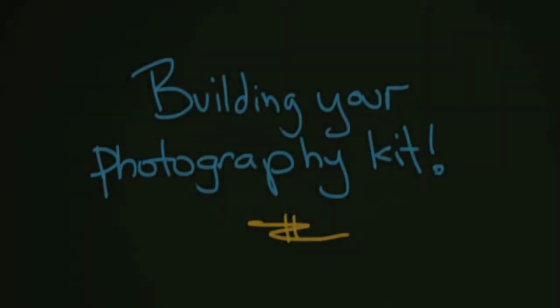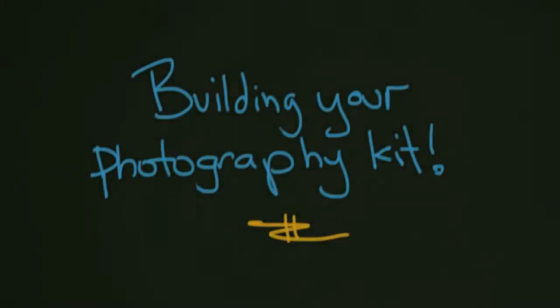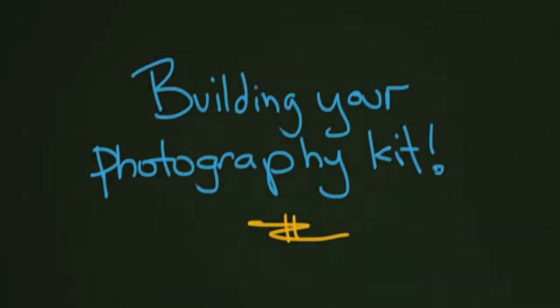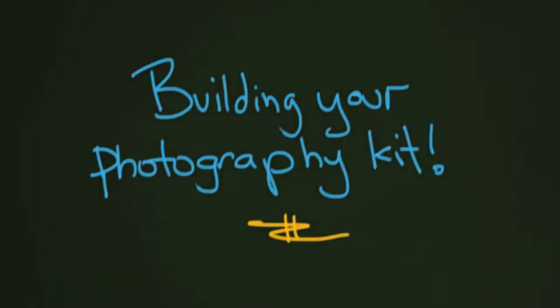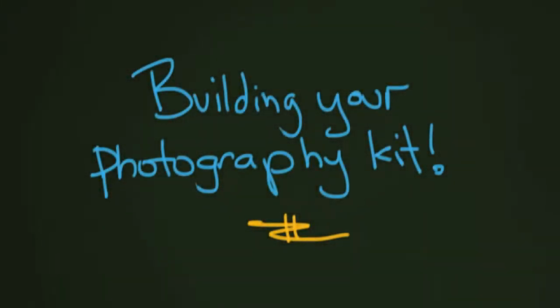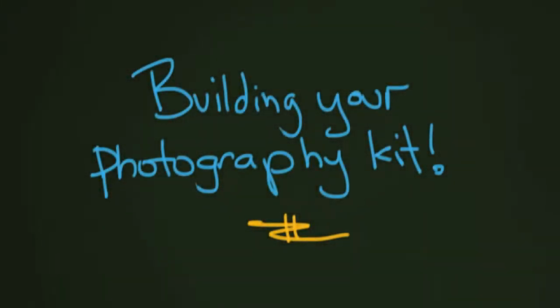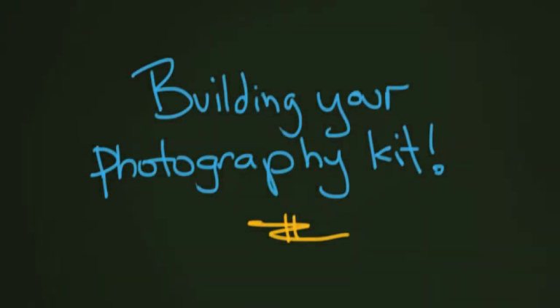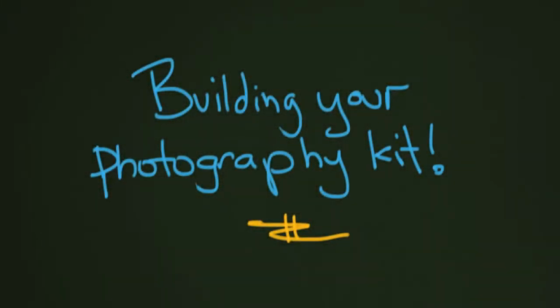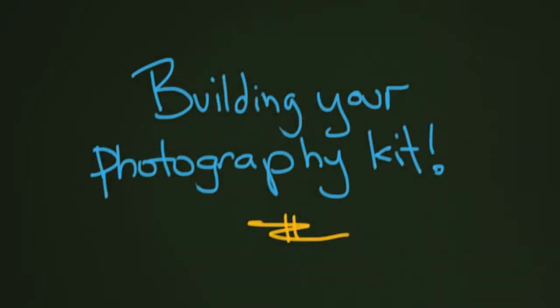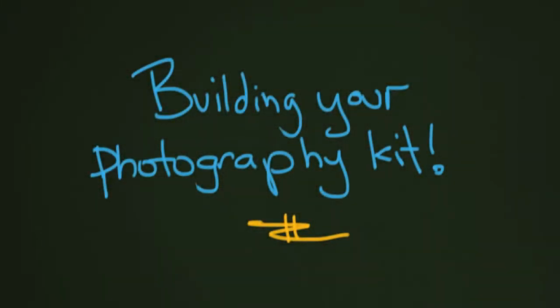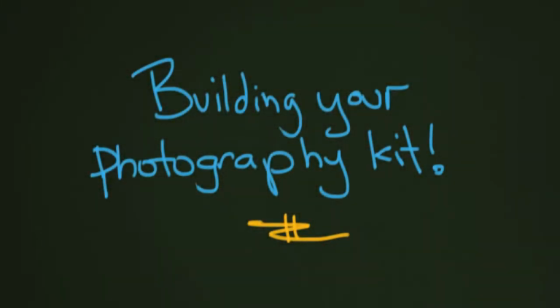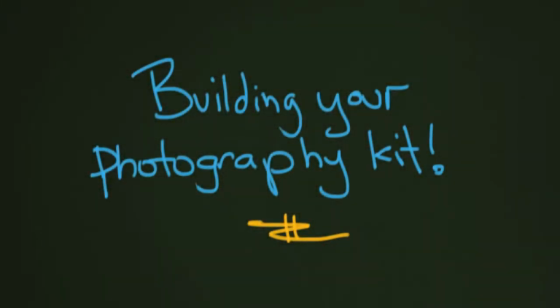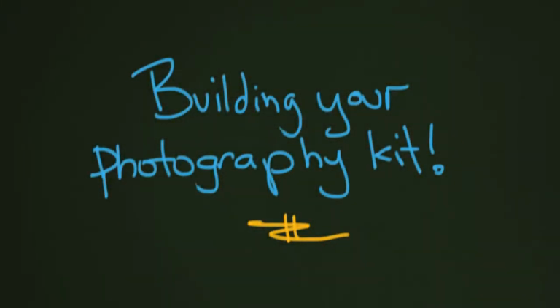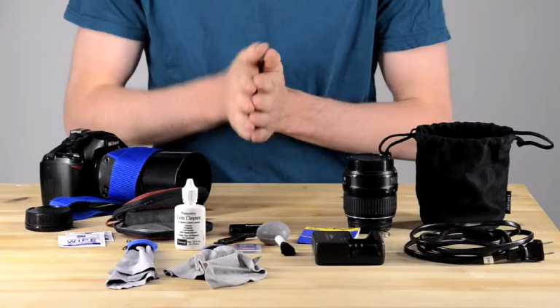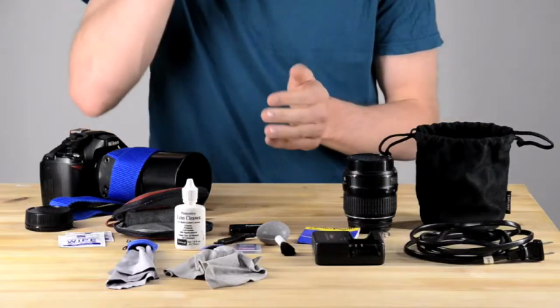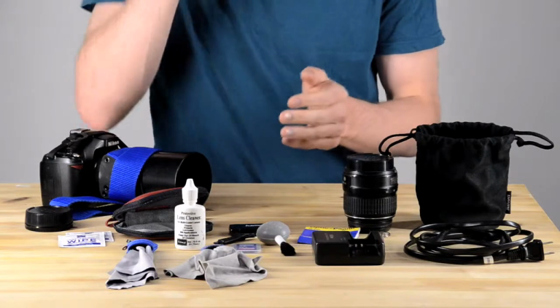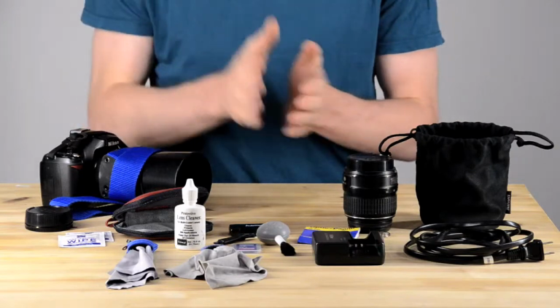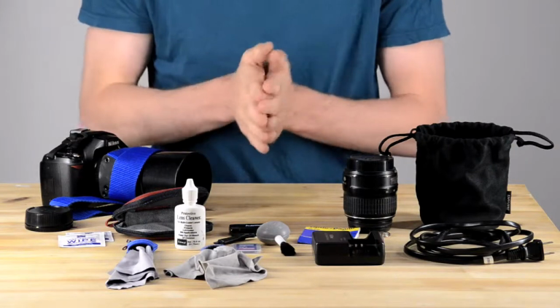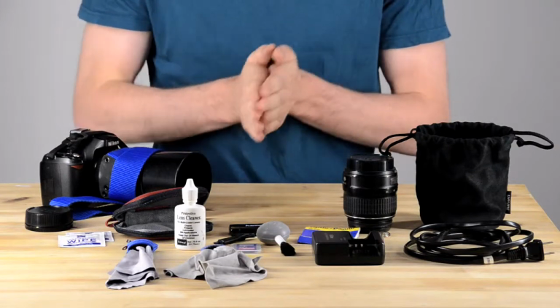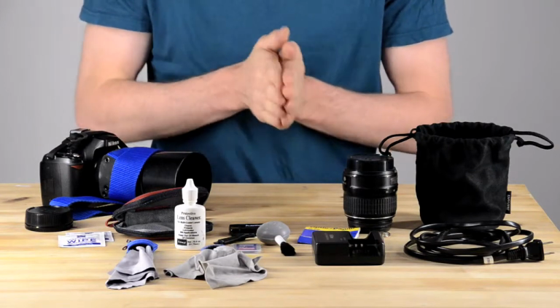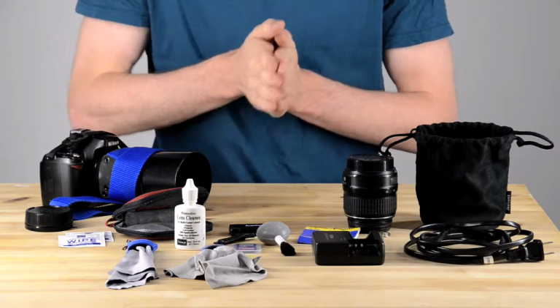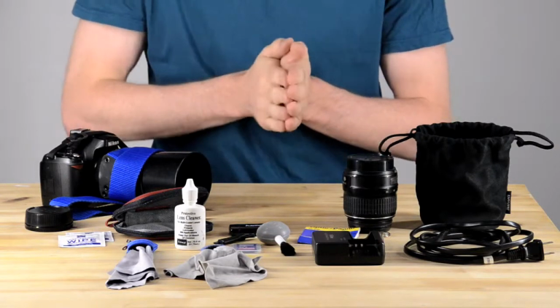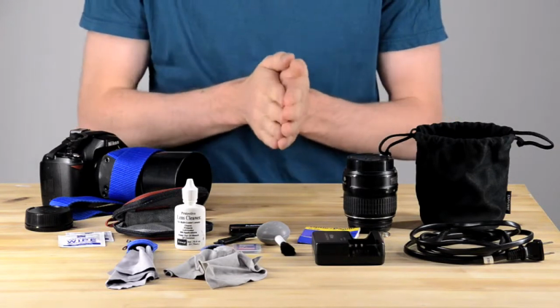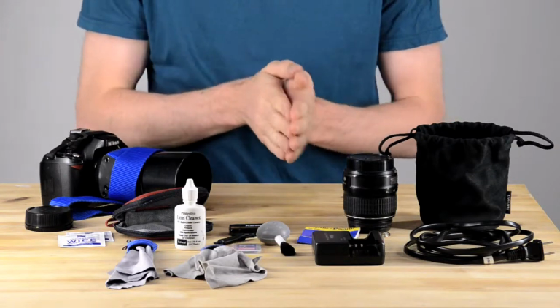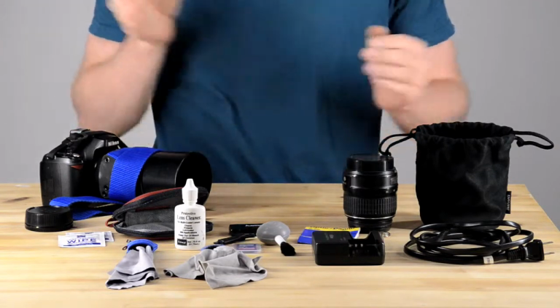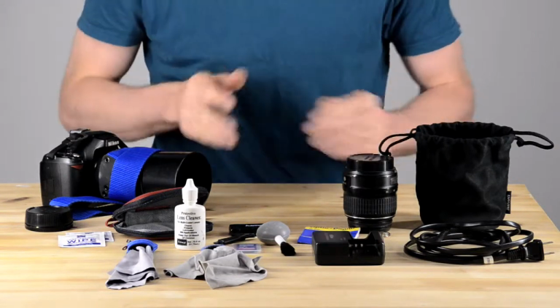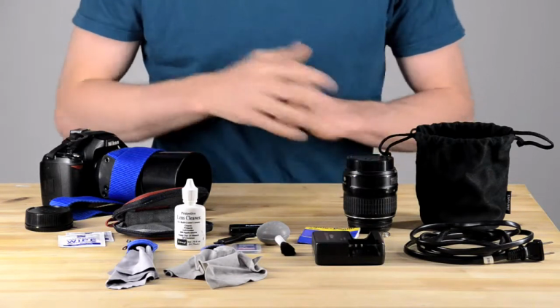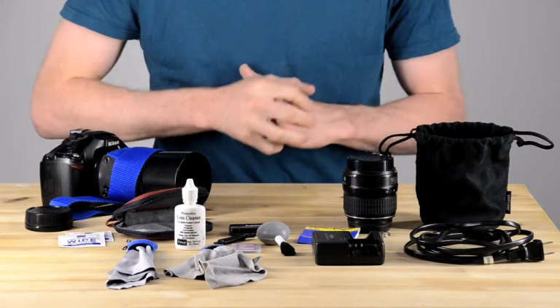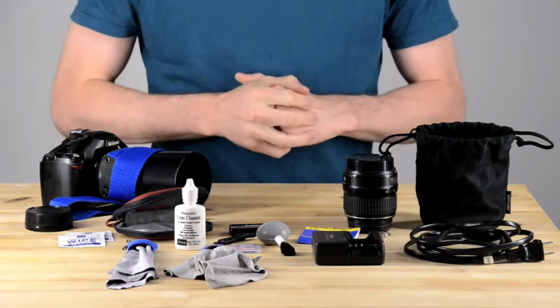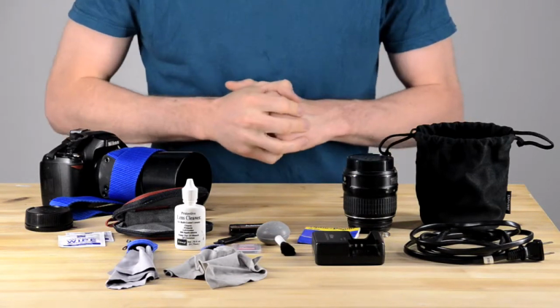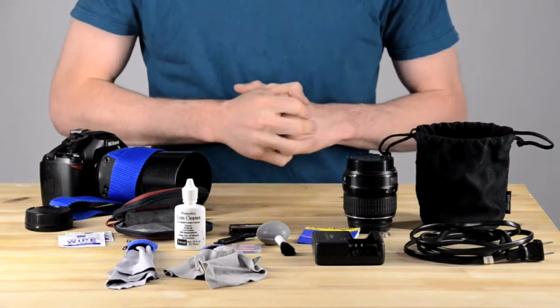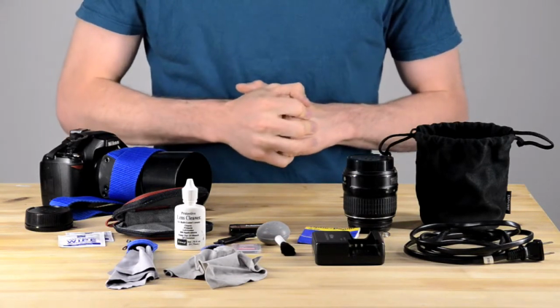In this video we're going to talk about what do you need to be a good photographer. And you don't really actually need all the stuff that's laying in front of me, but I'll kind of explain that as we go along here.